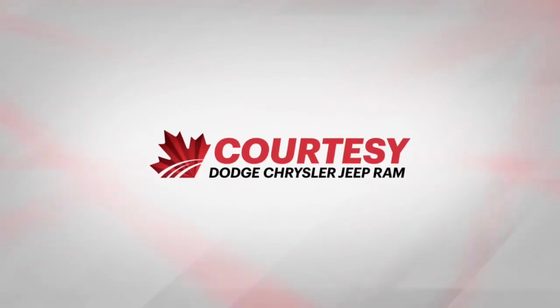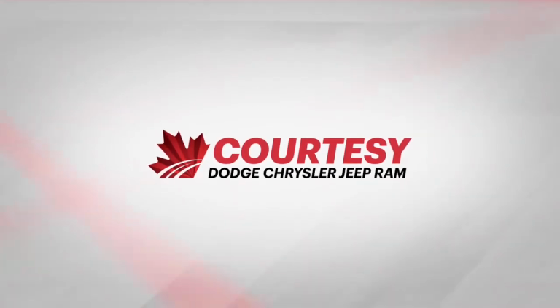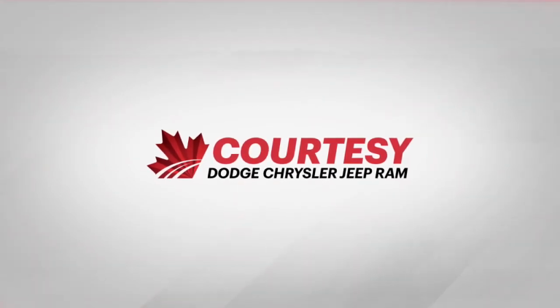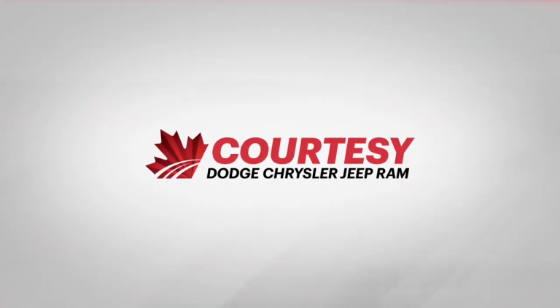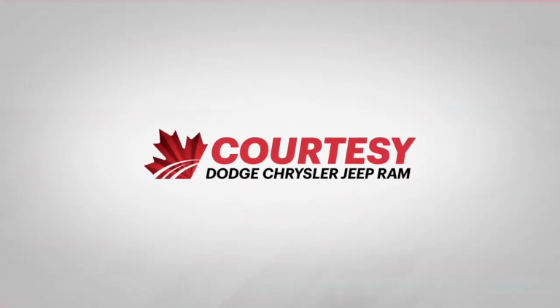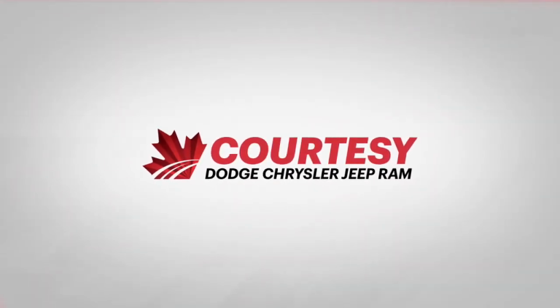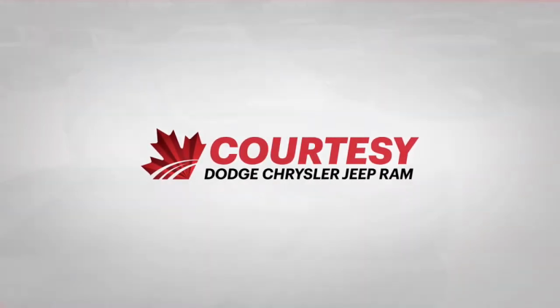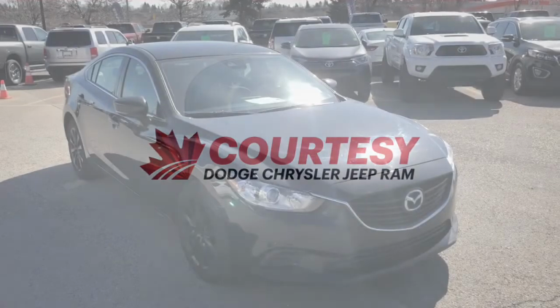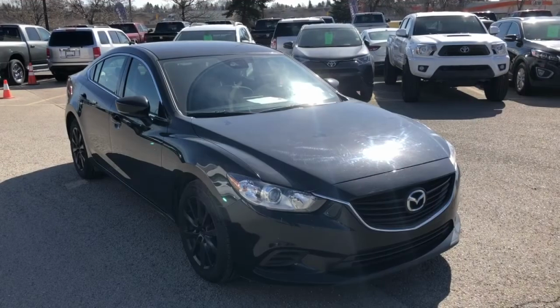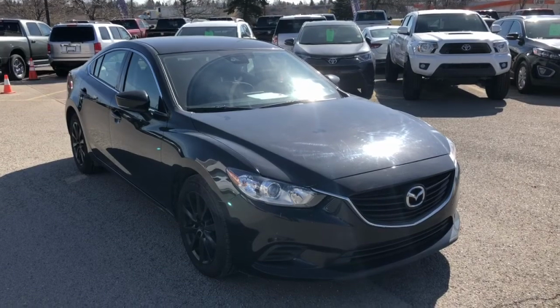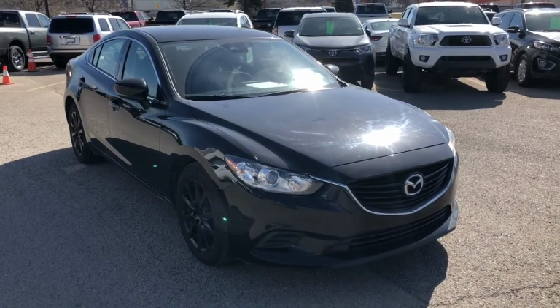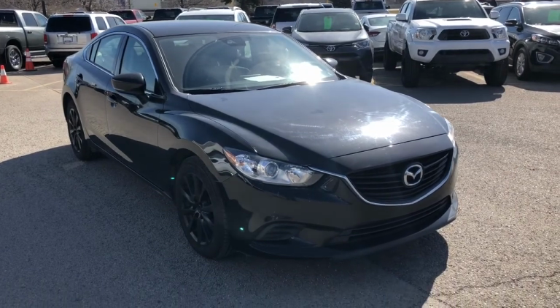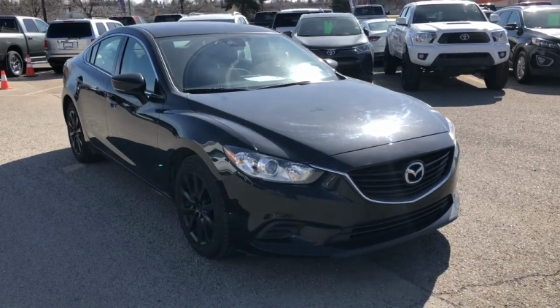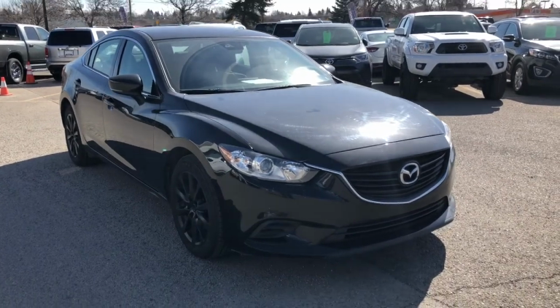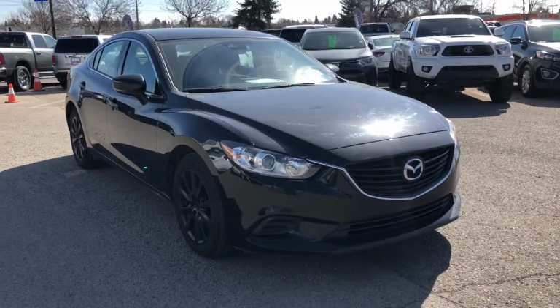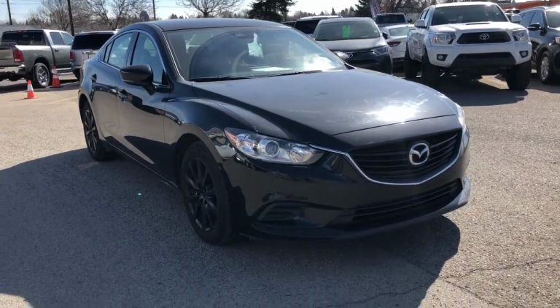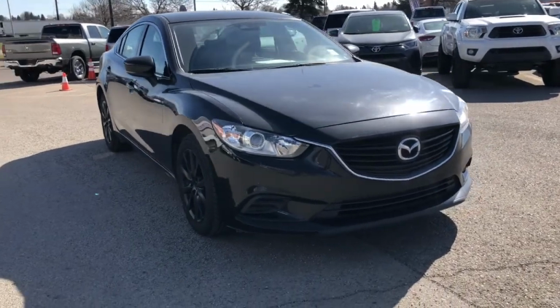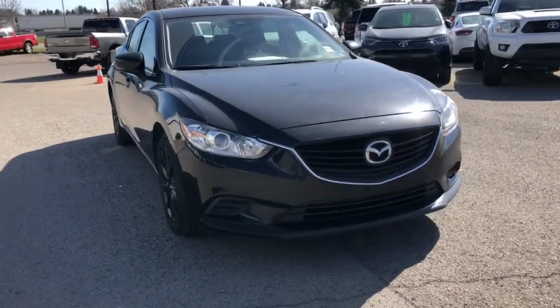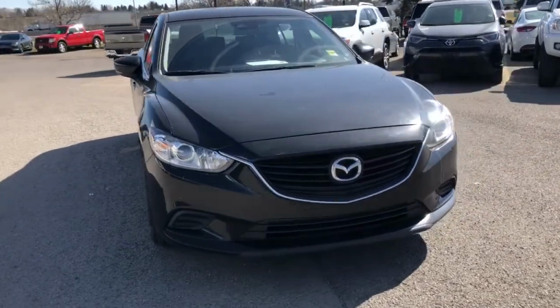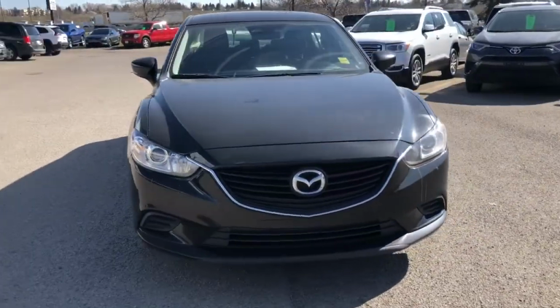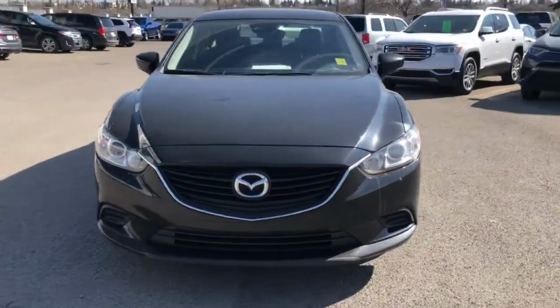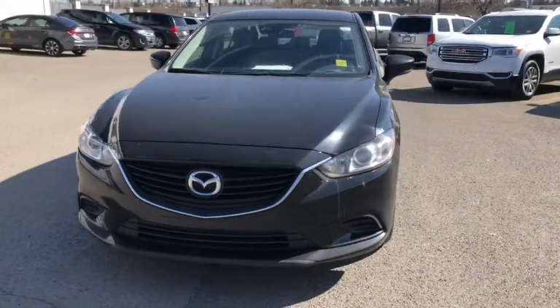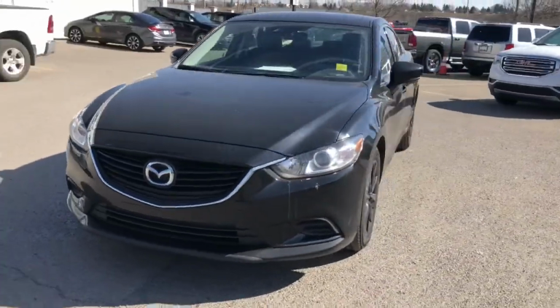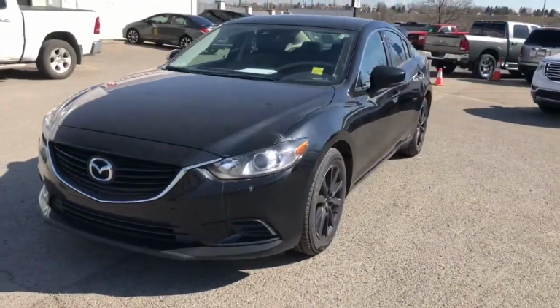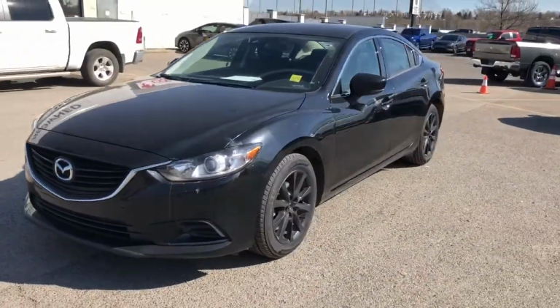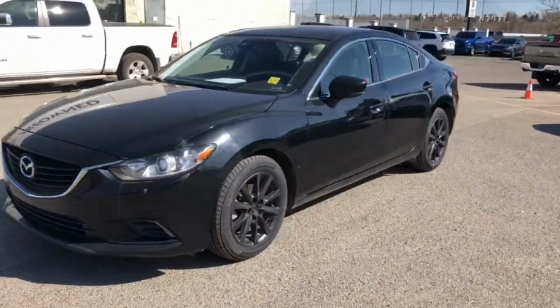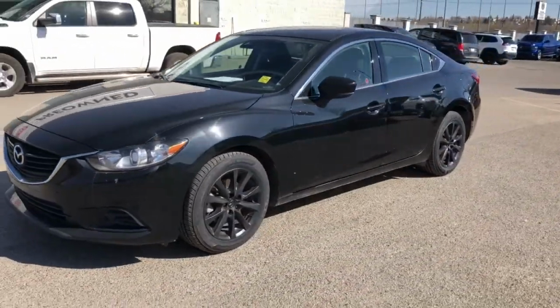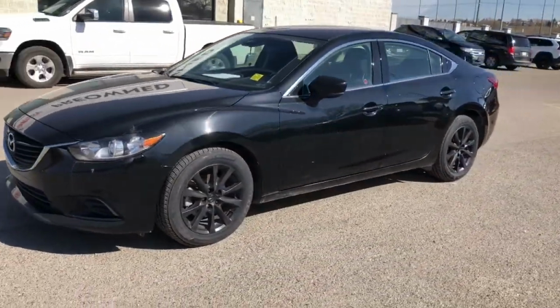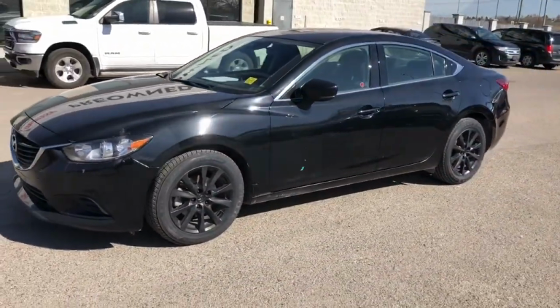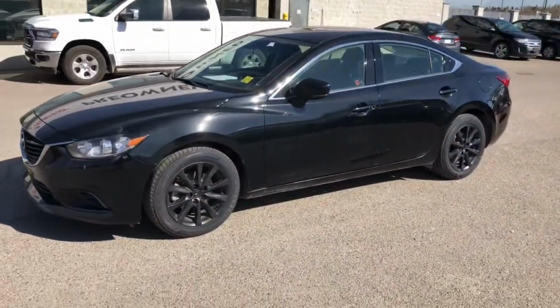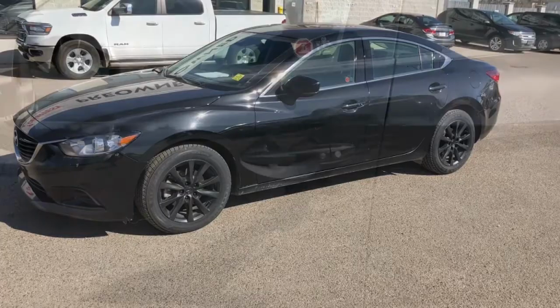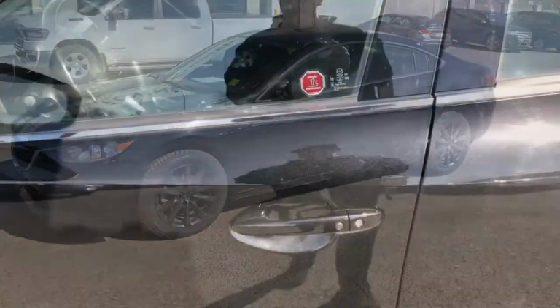Hello everyone, Tyson from Courtesy Chrysler here today. I'm going to show you guys a used 2017 Mazda 6 GS. This is jet black in color, featuring a 2.5 four-cylinder engine and a six-speed automatic transmission.